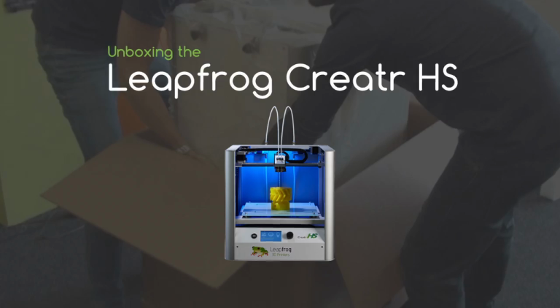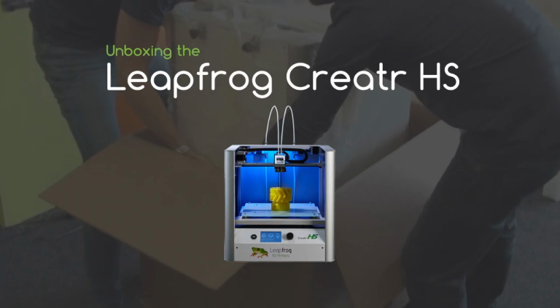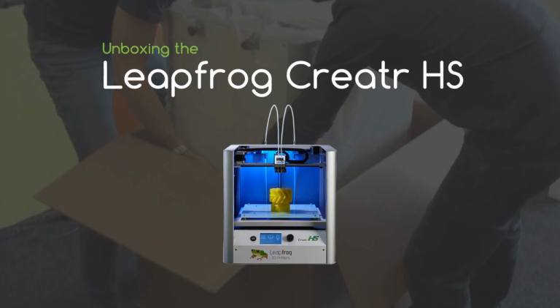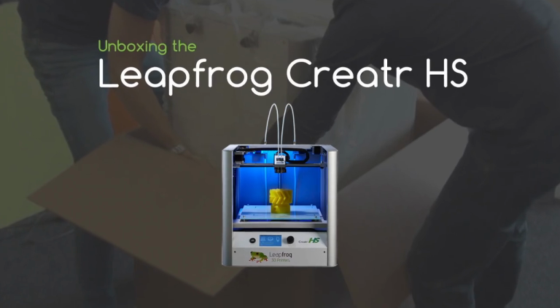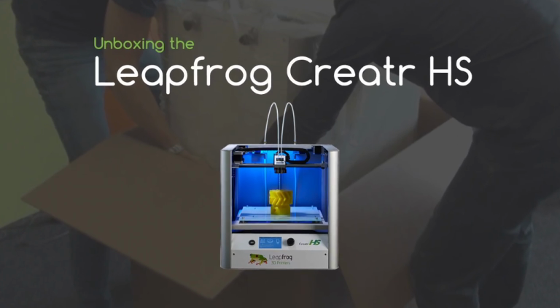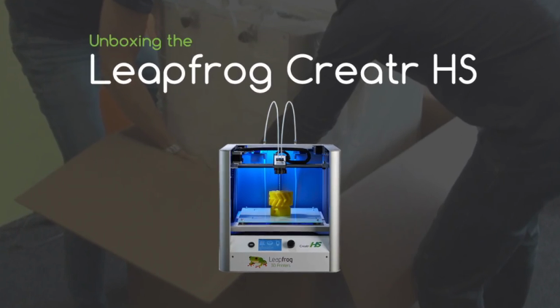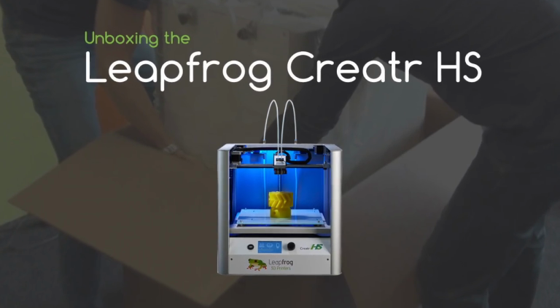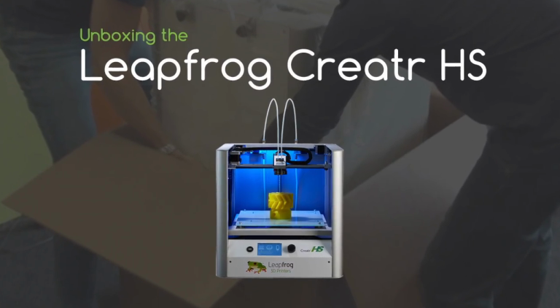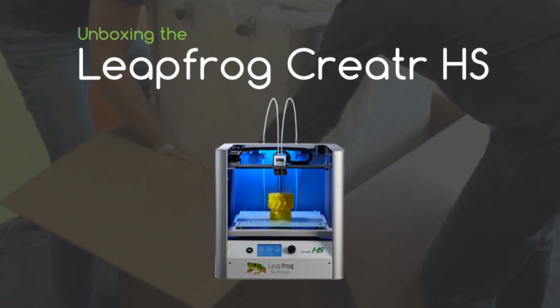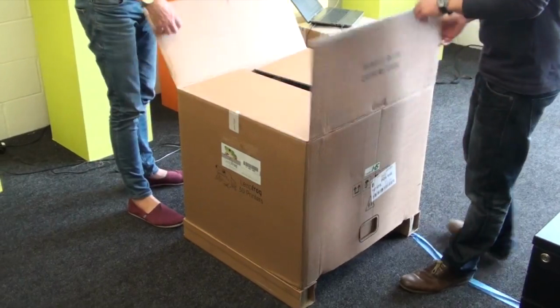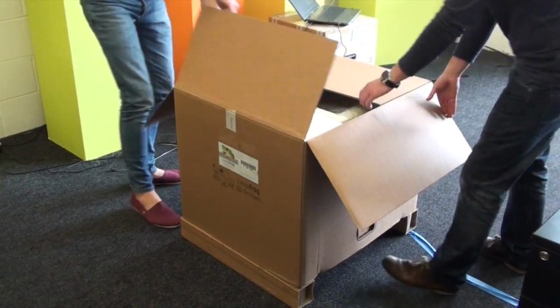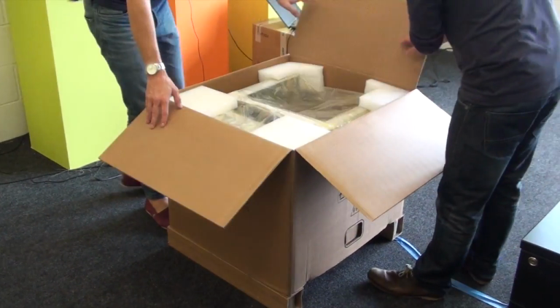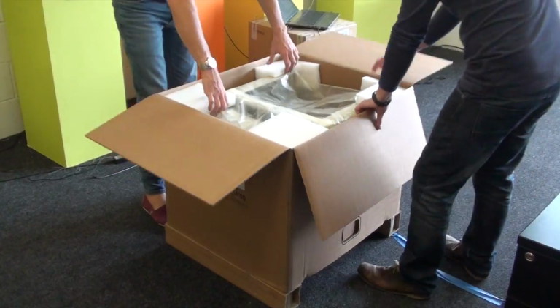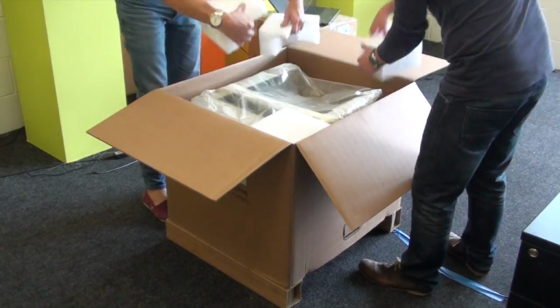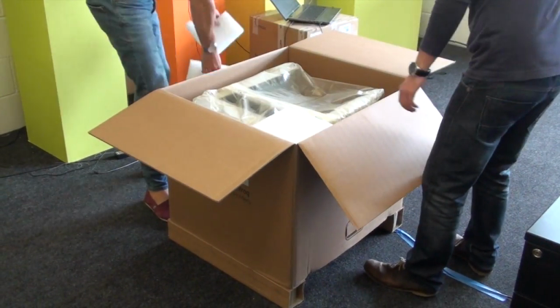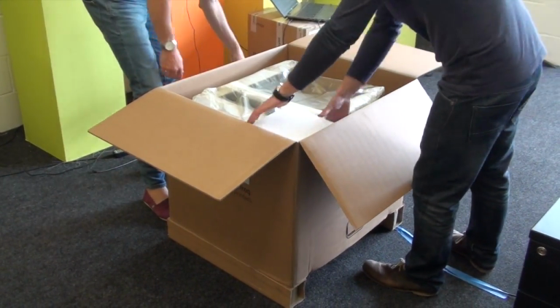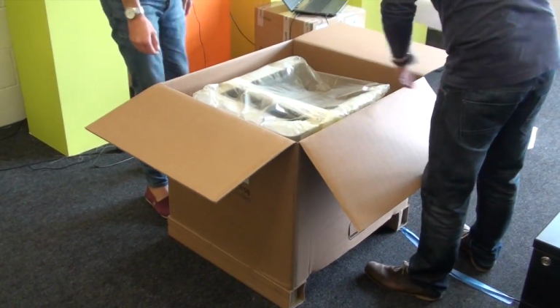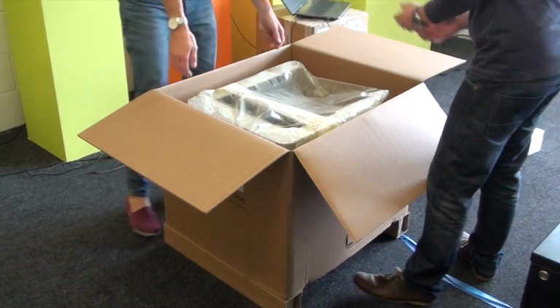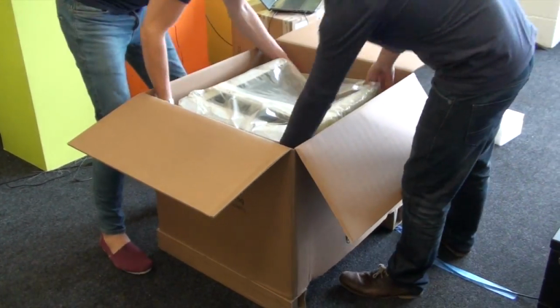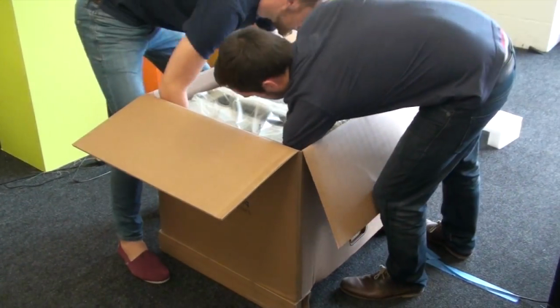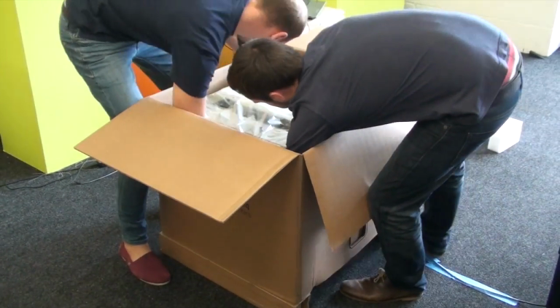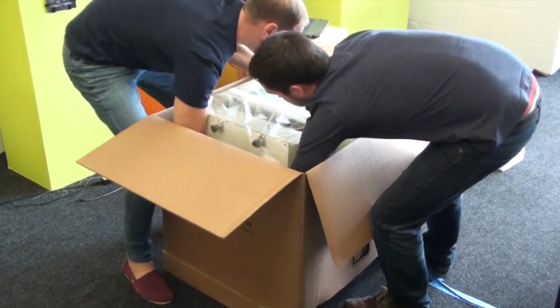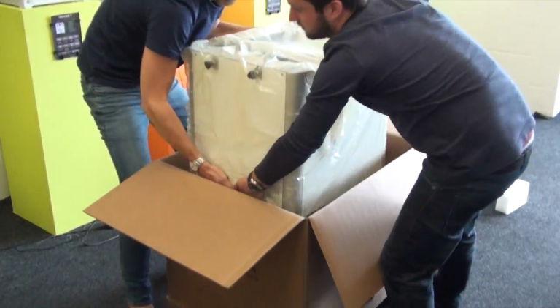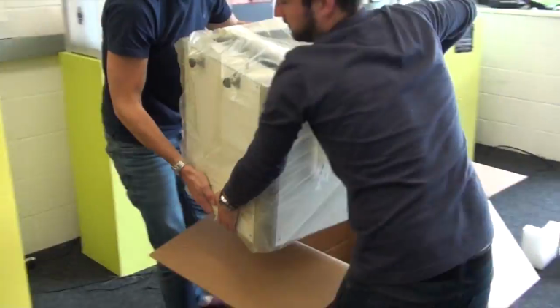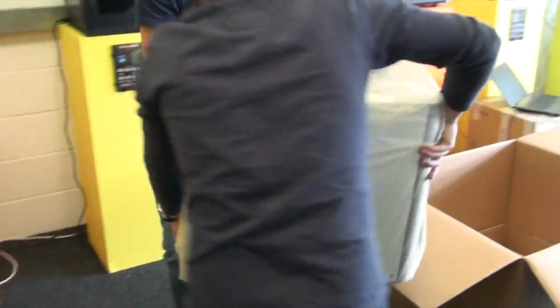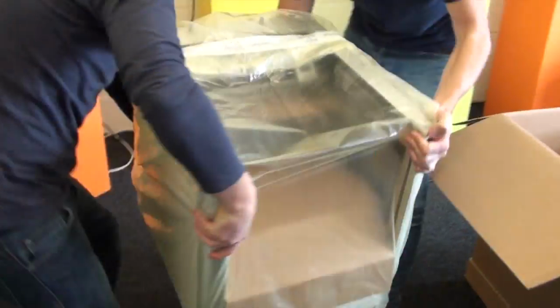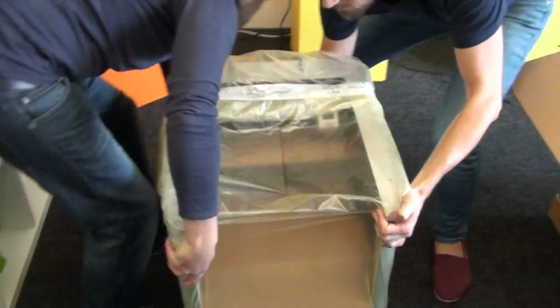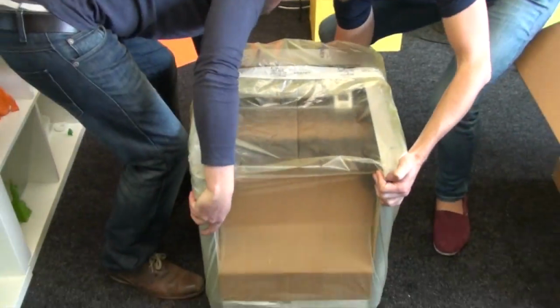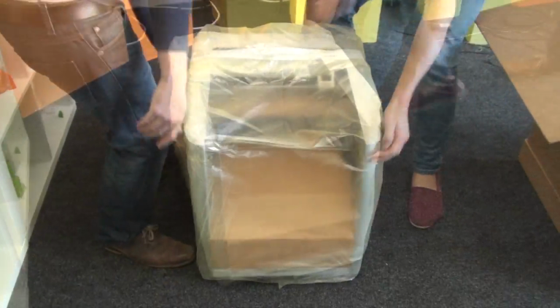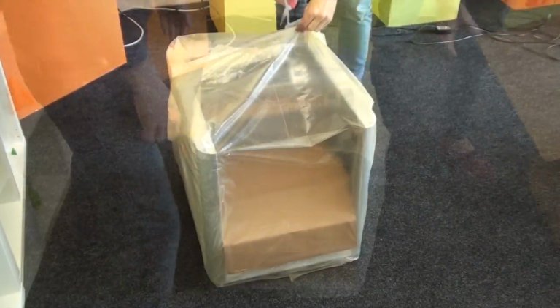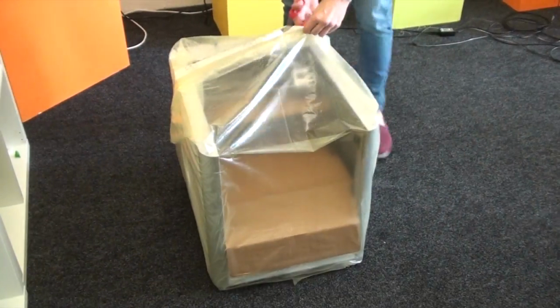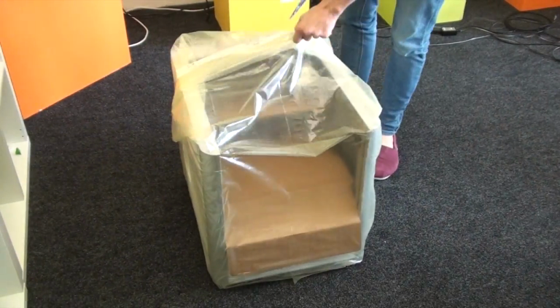This is the unboxing video for the LeapFrog Creator HS. Let's get it out of the box — you might want two people for this, it is quite a heavy machine, but that all adds to its stability and makes it a great printer for 3D printing.